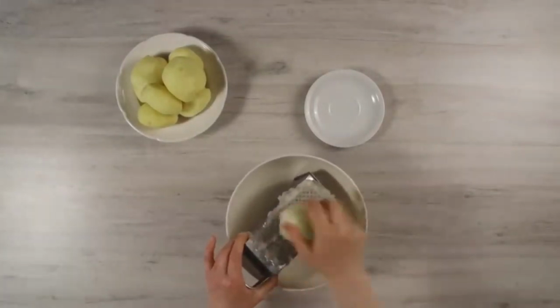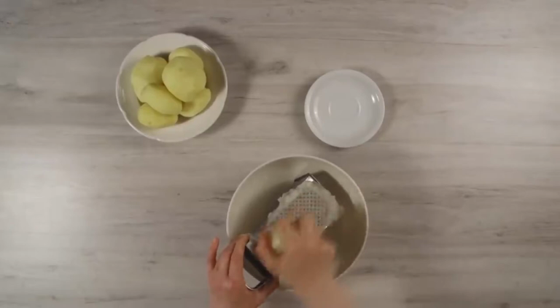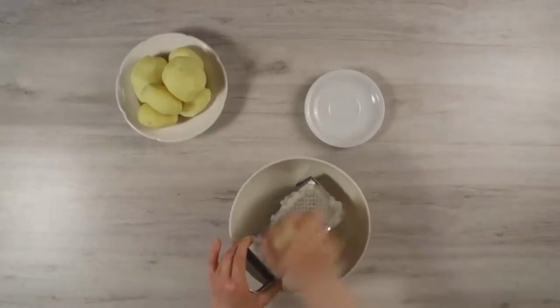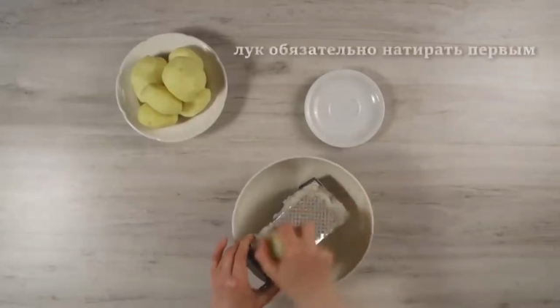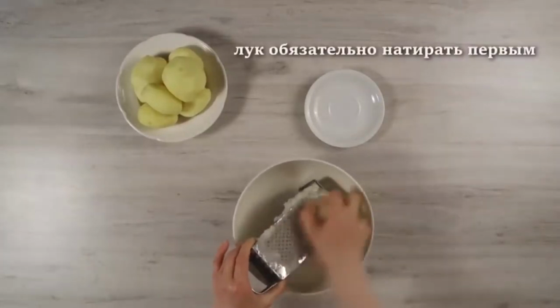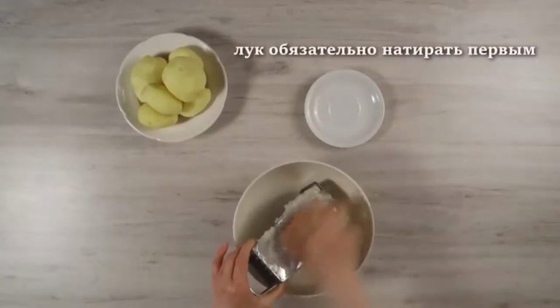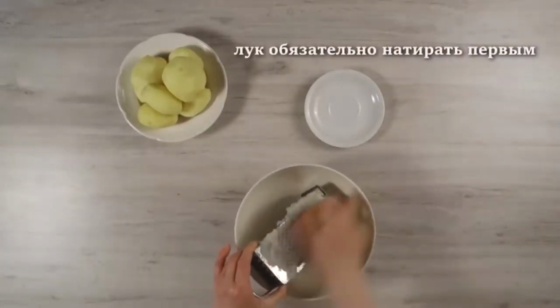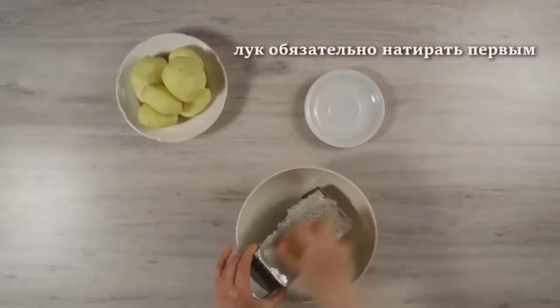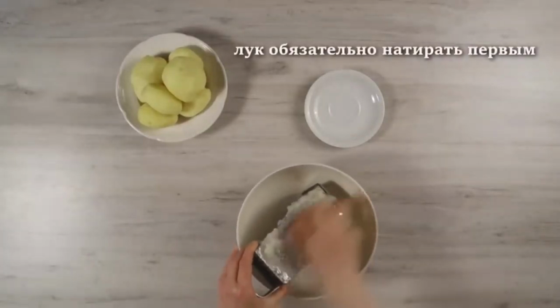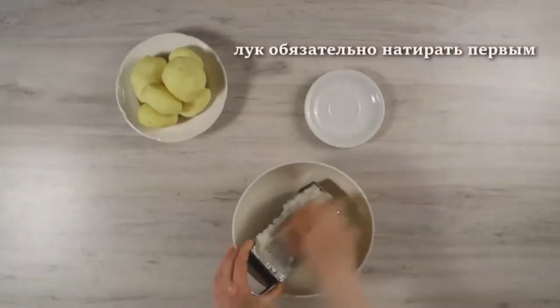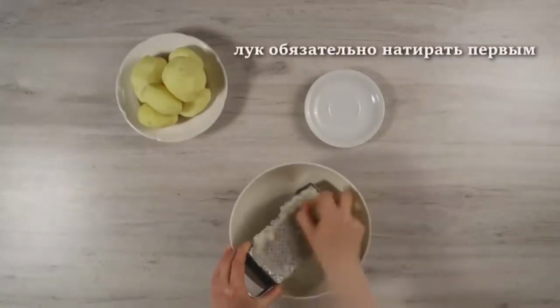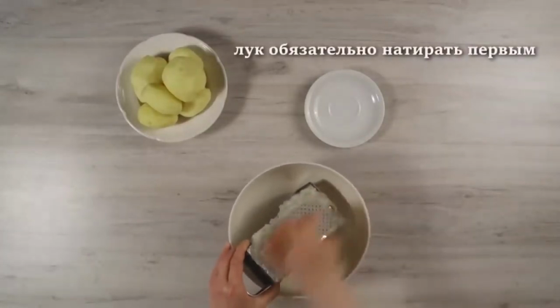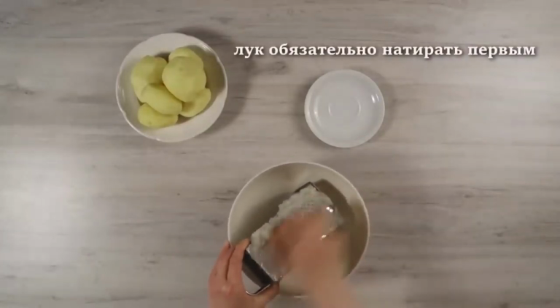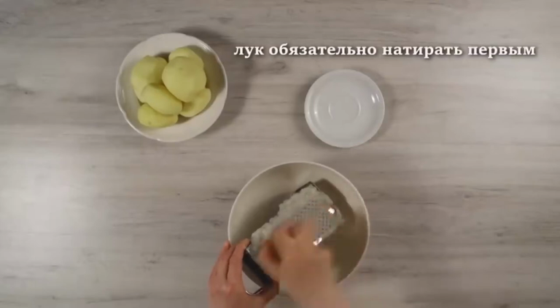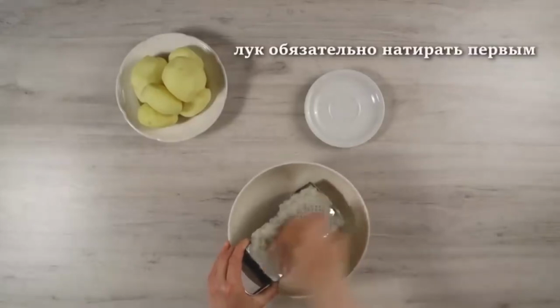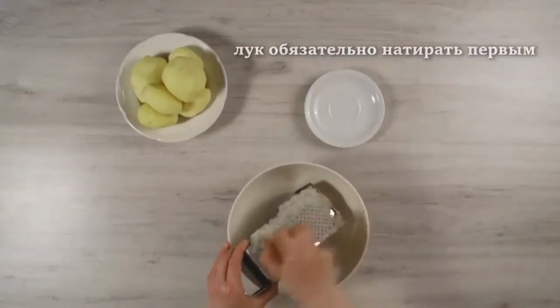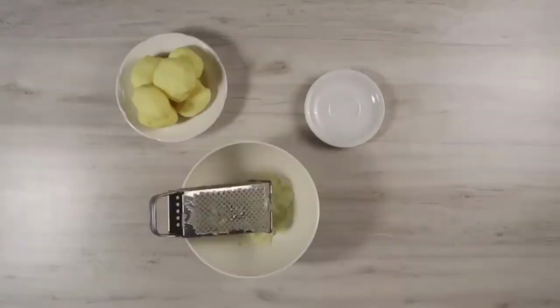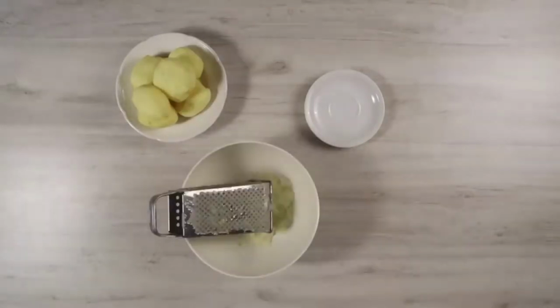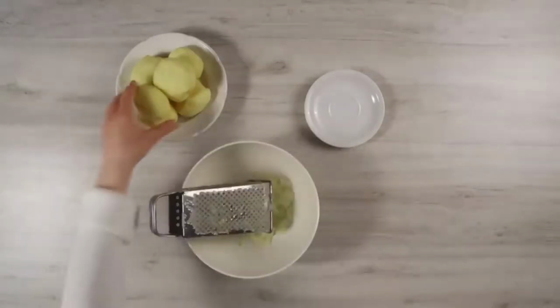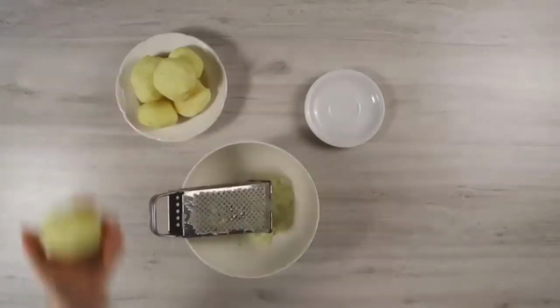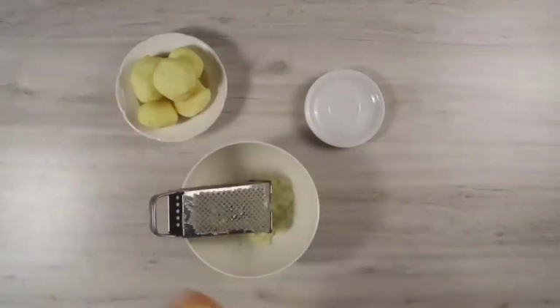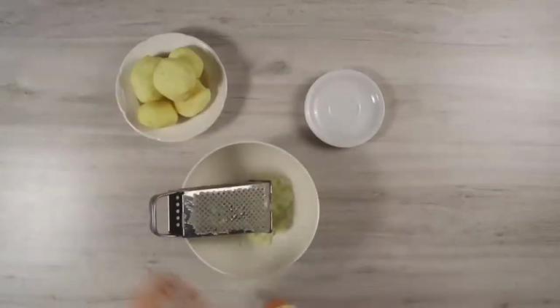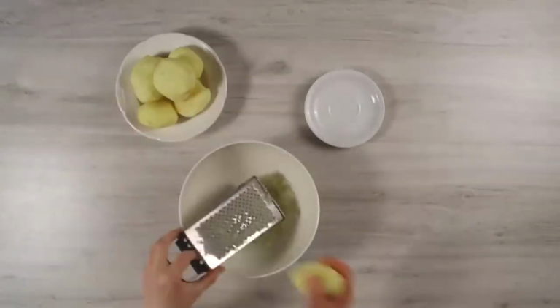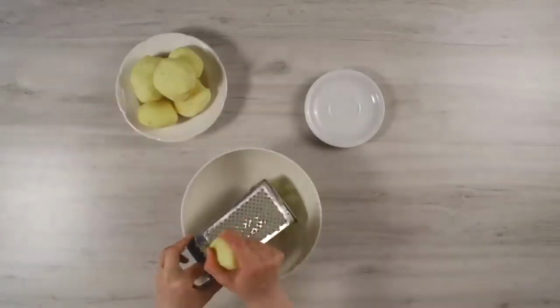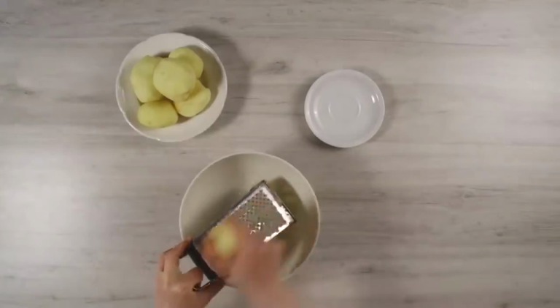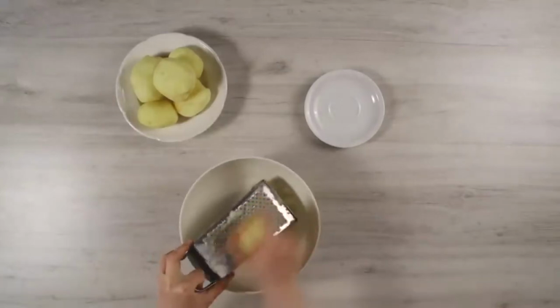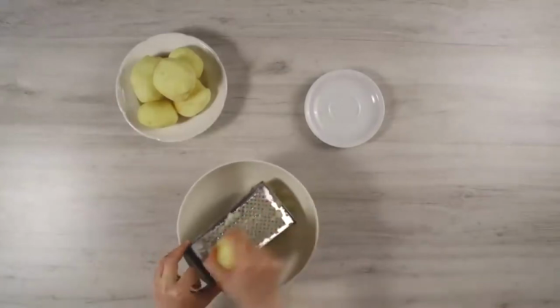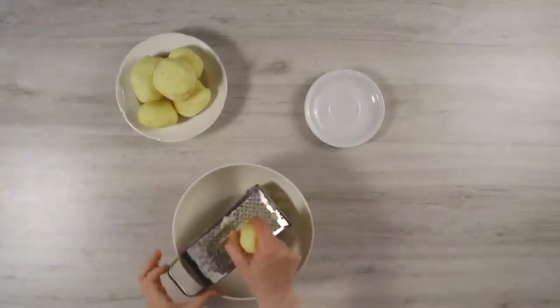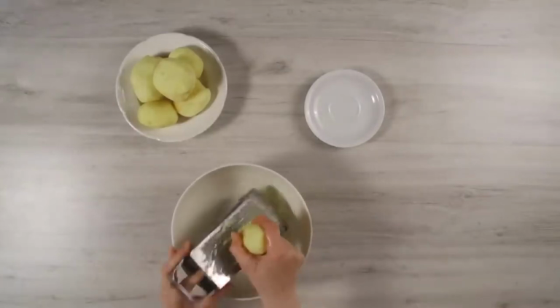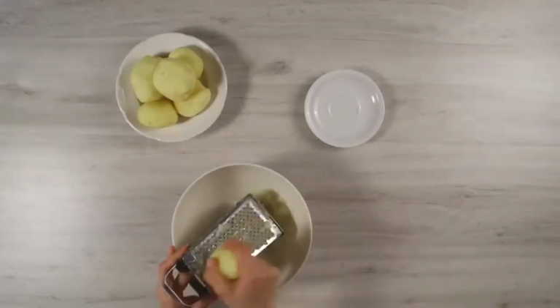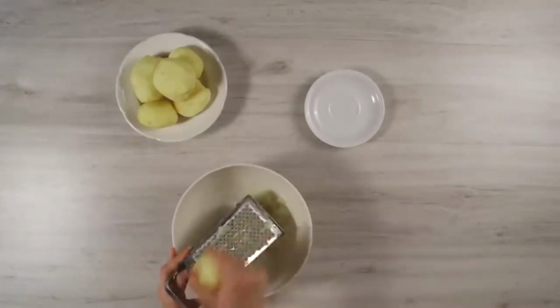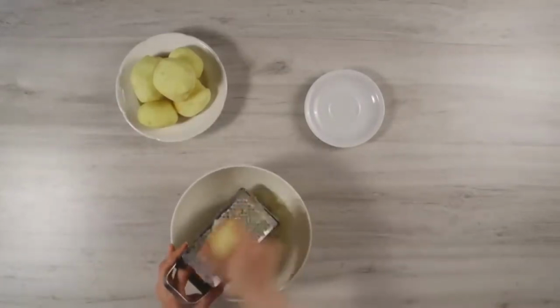New potato is good because it does not darken as quickly as old winter potato. That is why we took it for our droniki. Of course, it is better to use starchy varieties of potatoes.